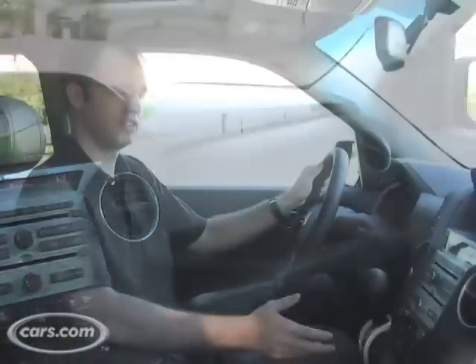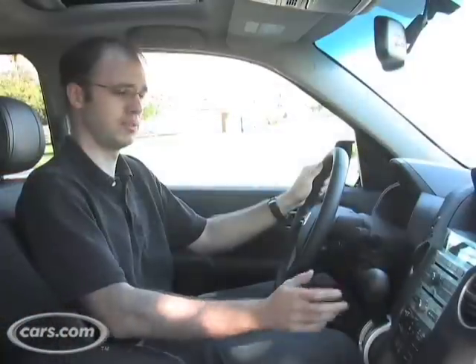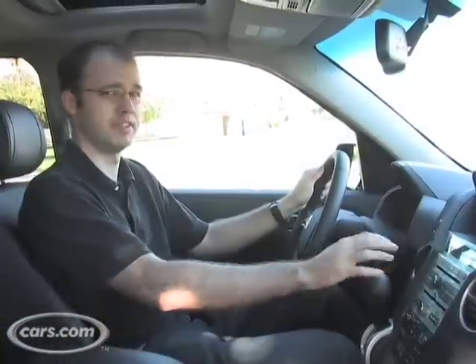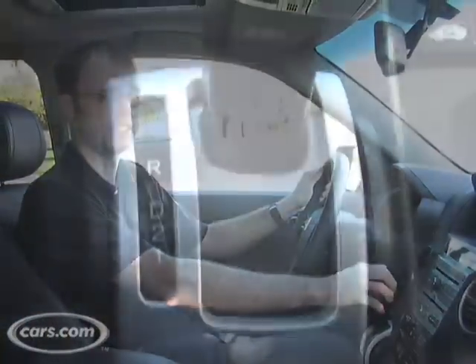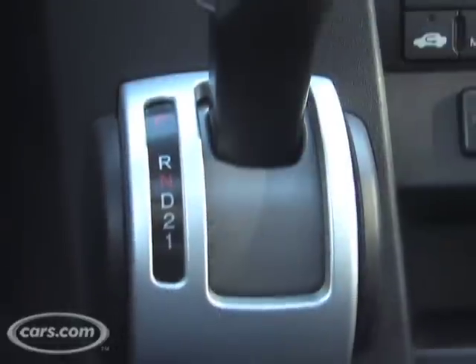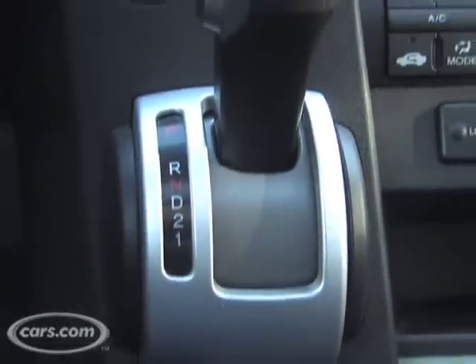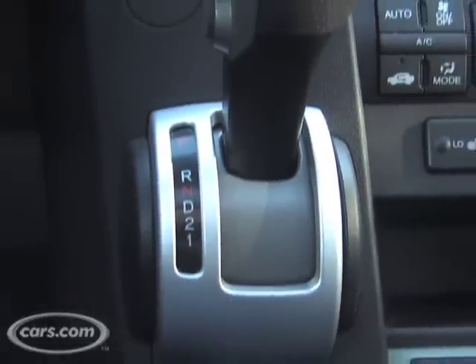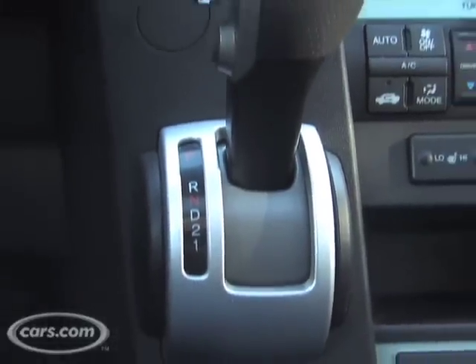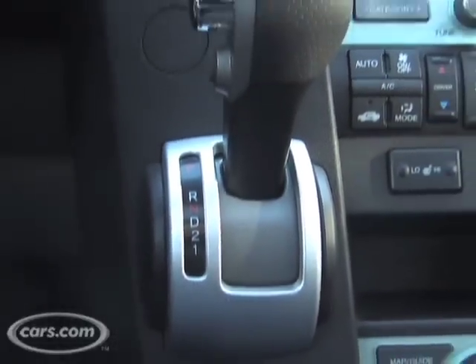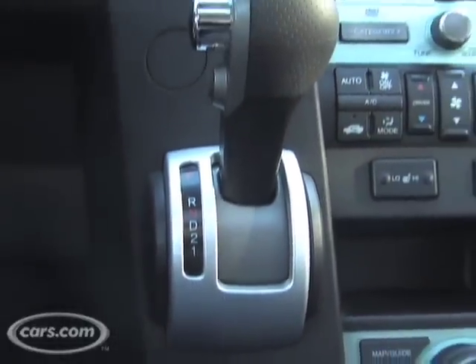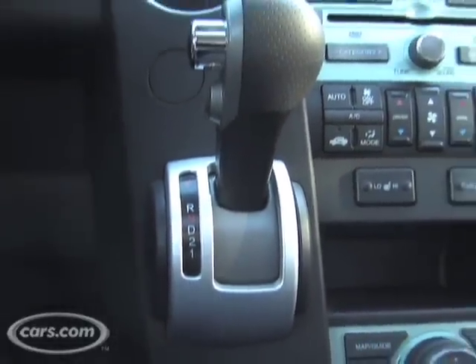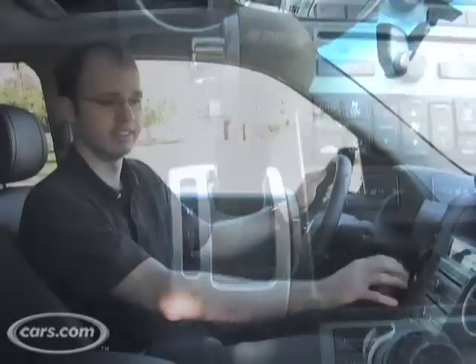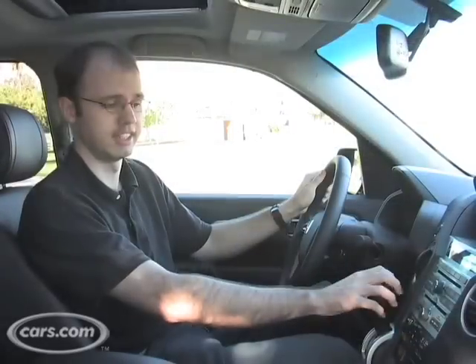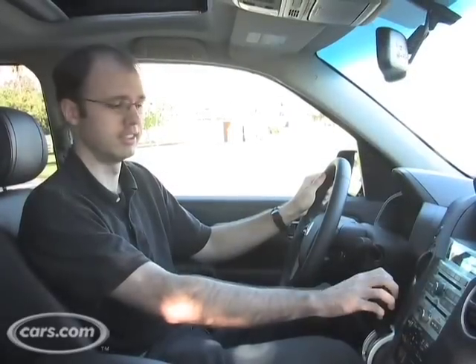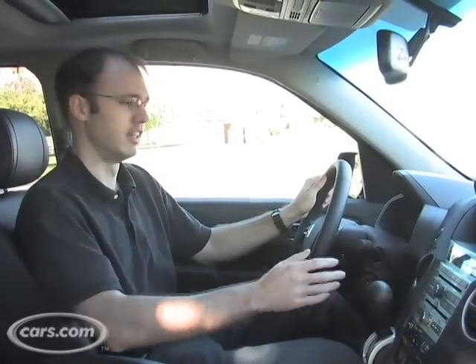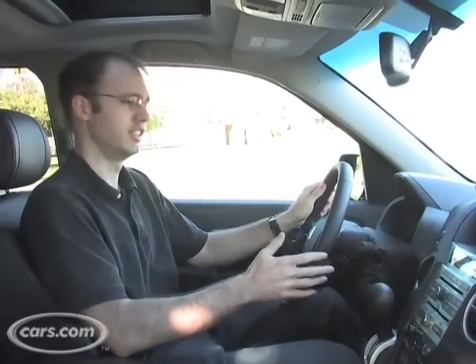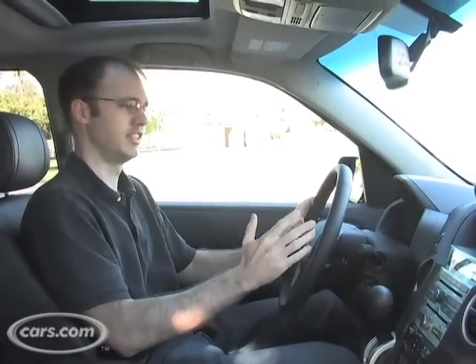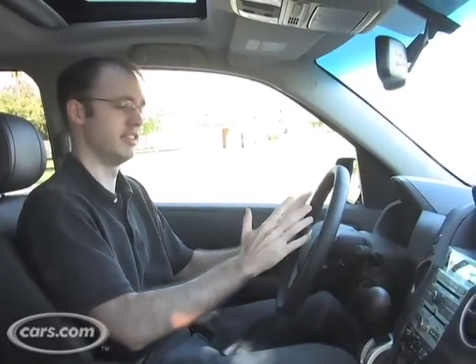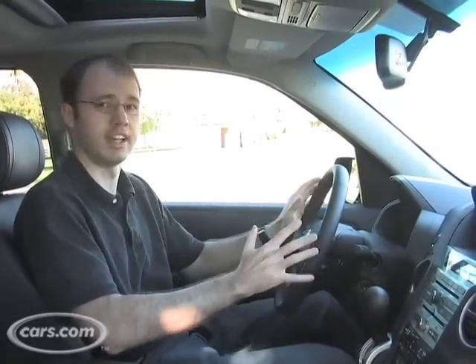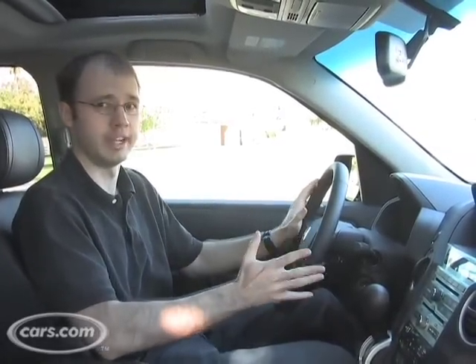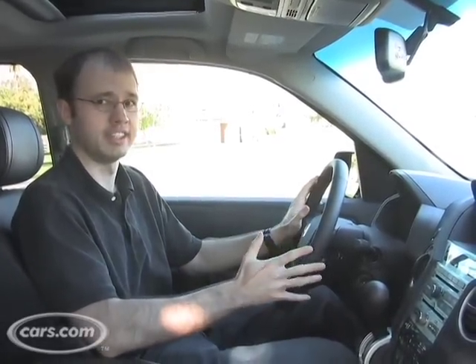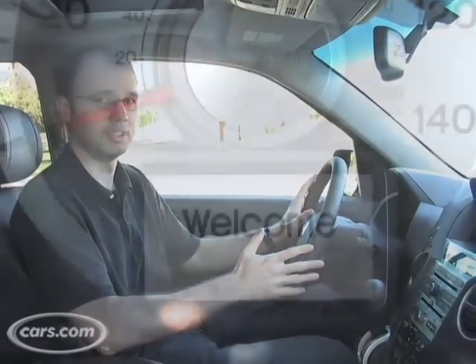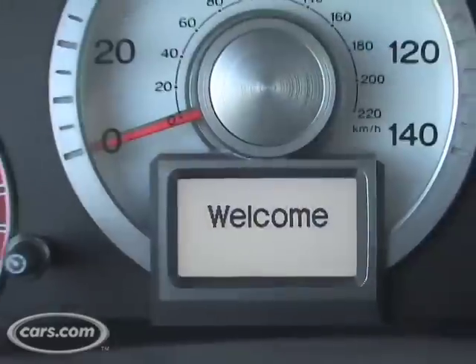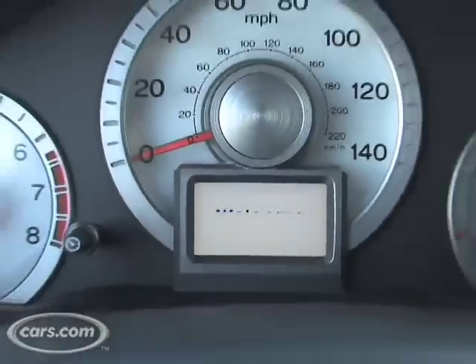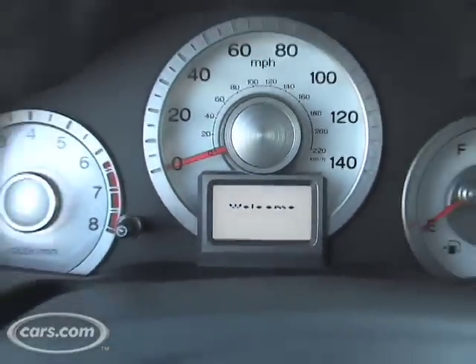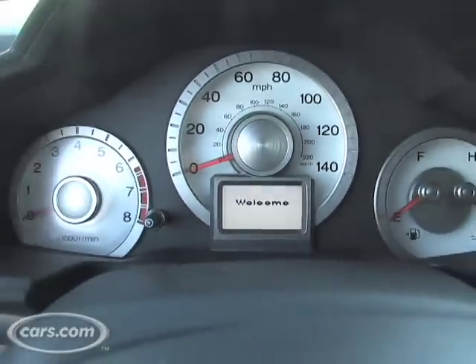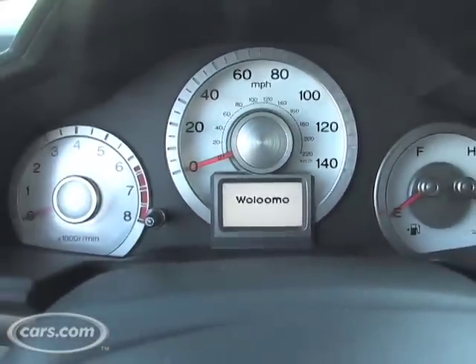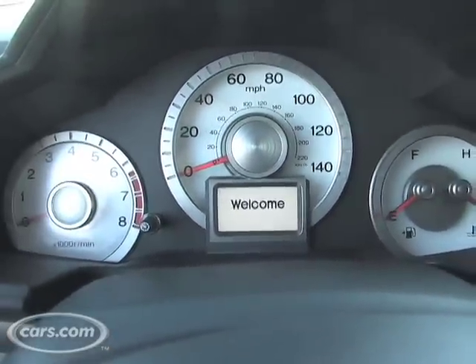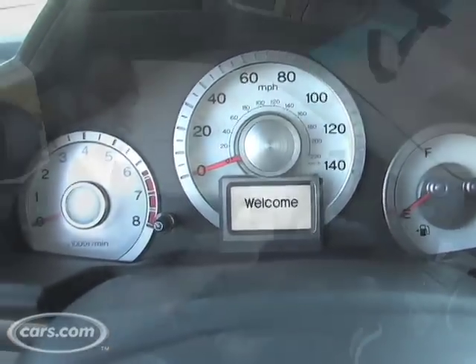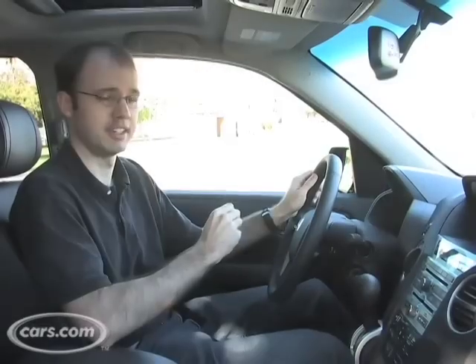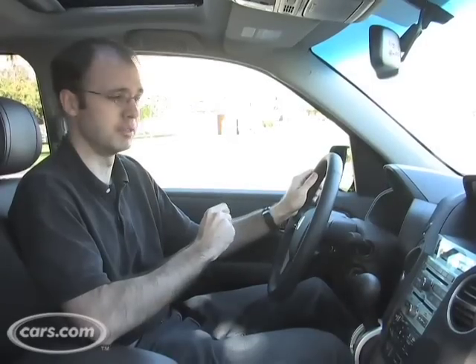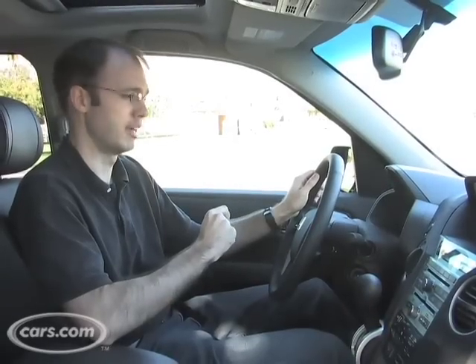First and foremost they've moved the gear selector from the steering column down to the center console. Another change is that the vehicle now has white gauges, which we don't actually see in a lot of cars these days, but Honda's decided to put them on the Pilot.